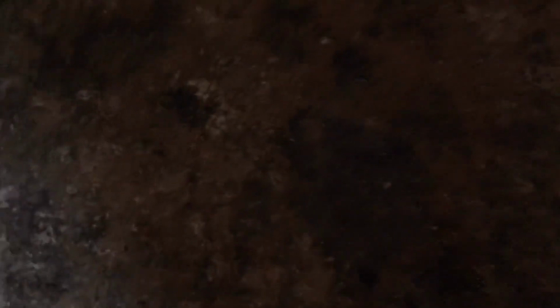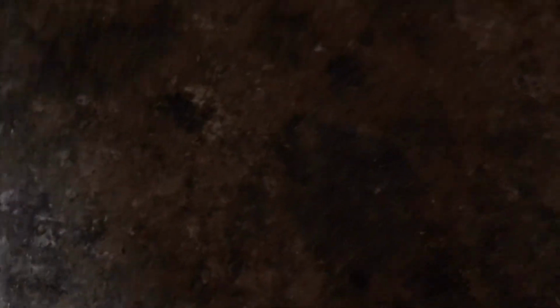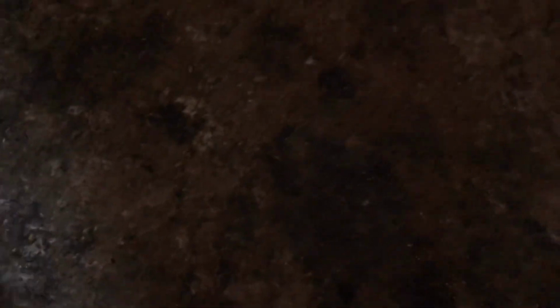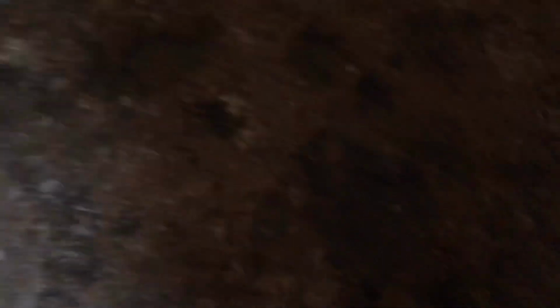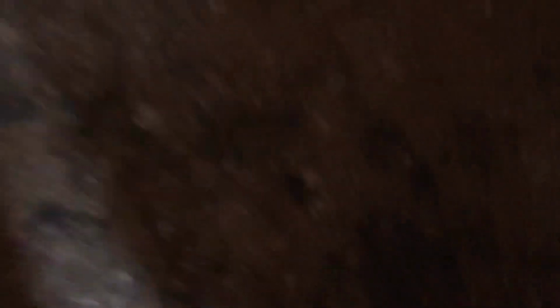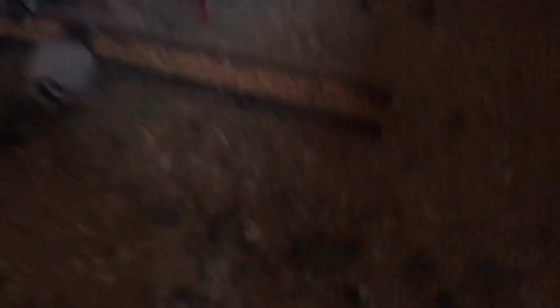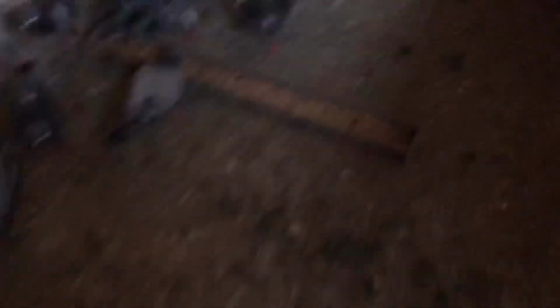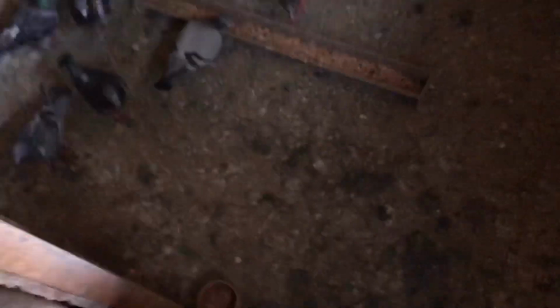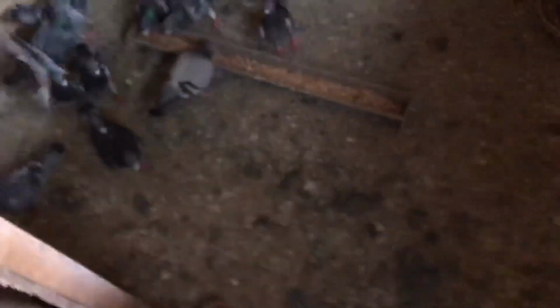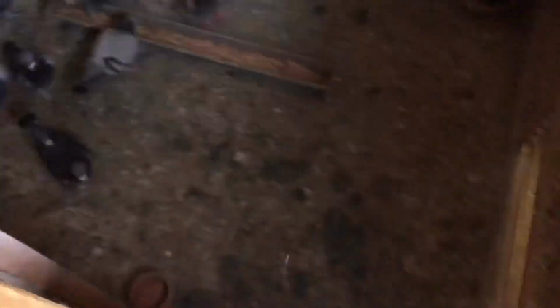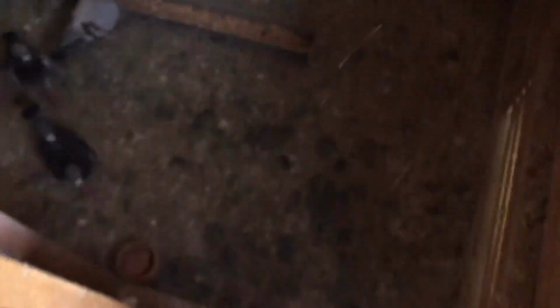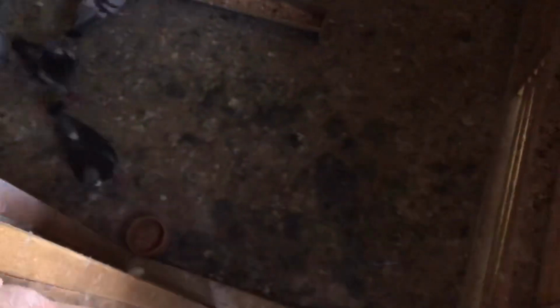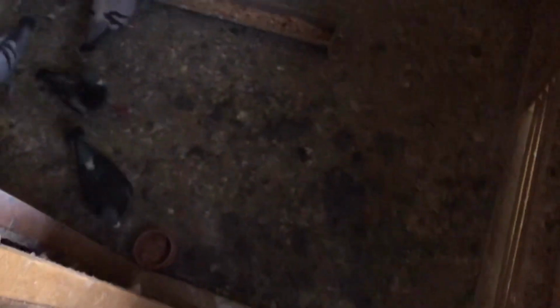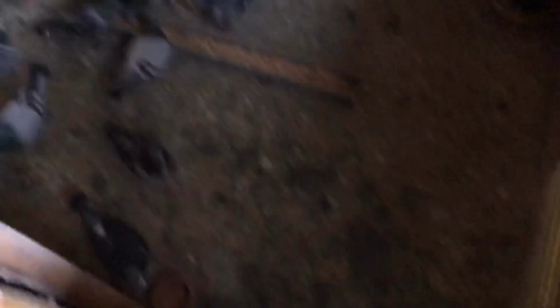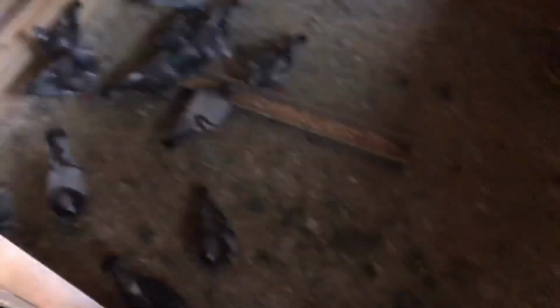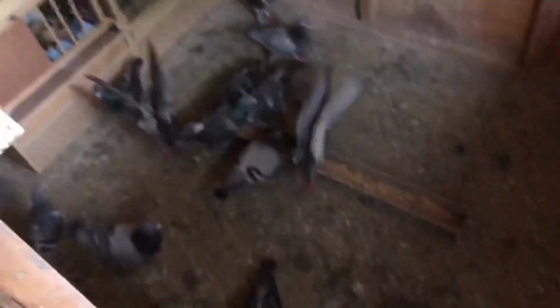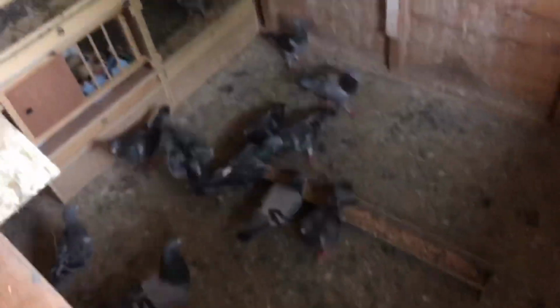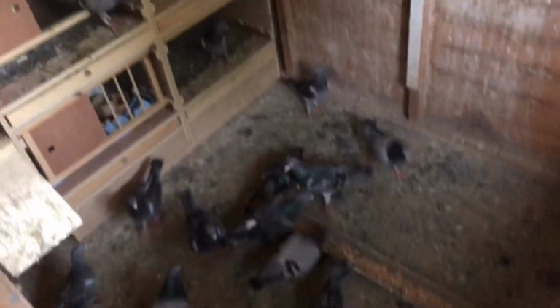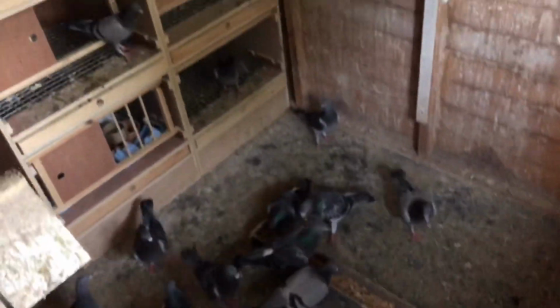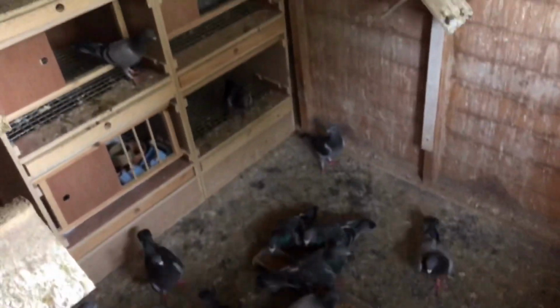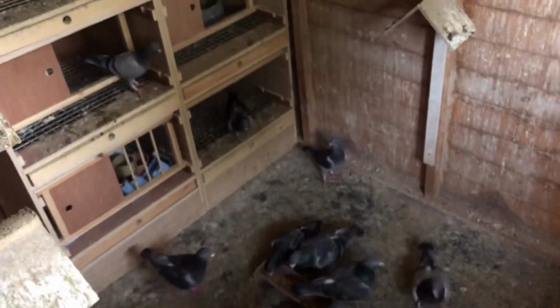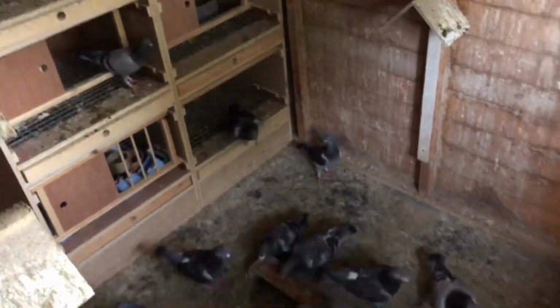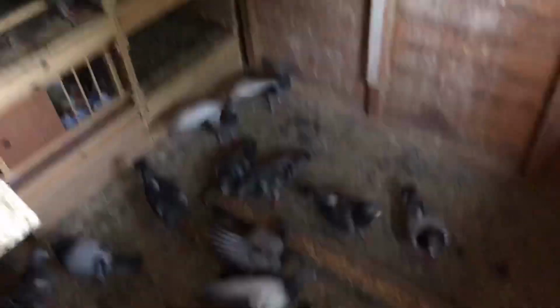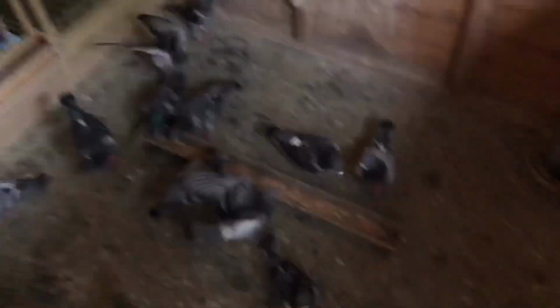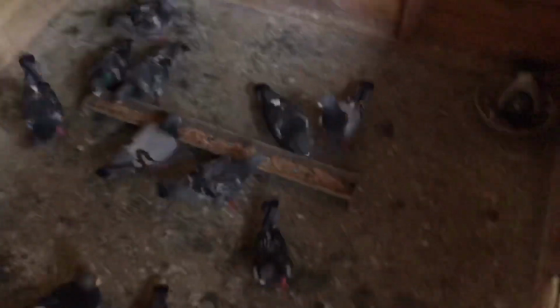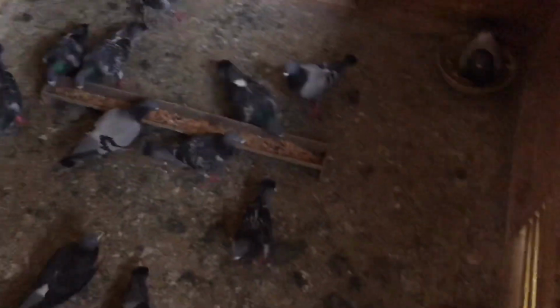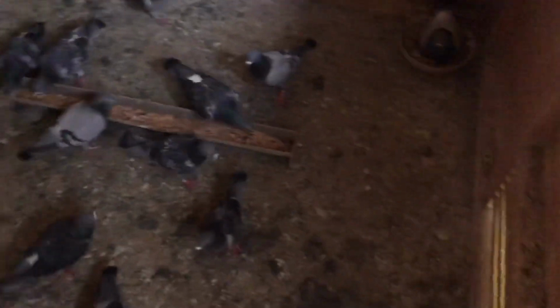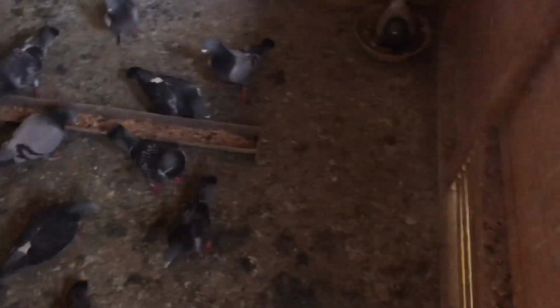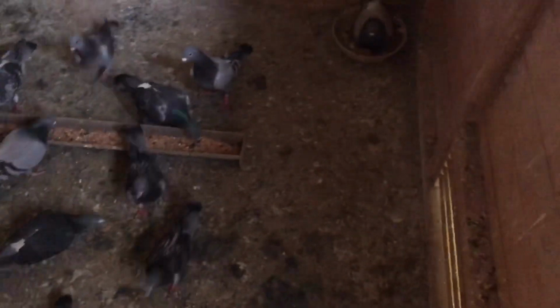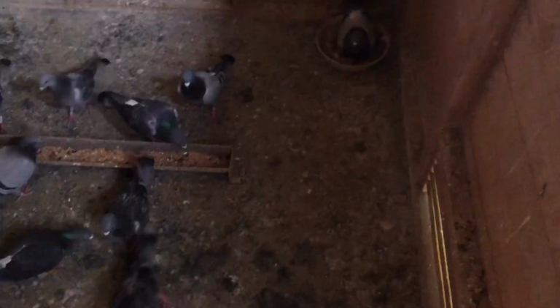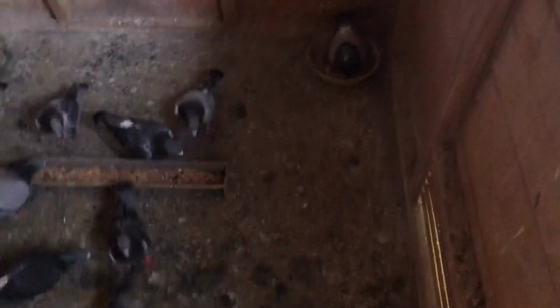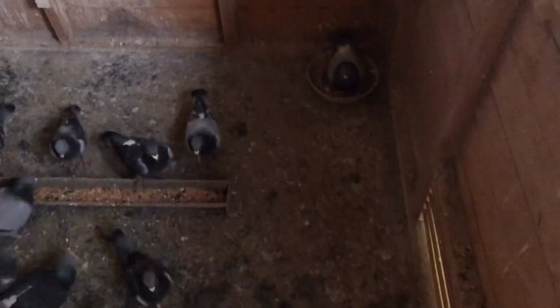And that's one section of the pigeon loft done. The section's eight foot by five foot. Thanks for watching.